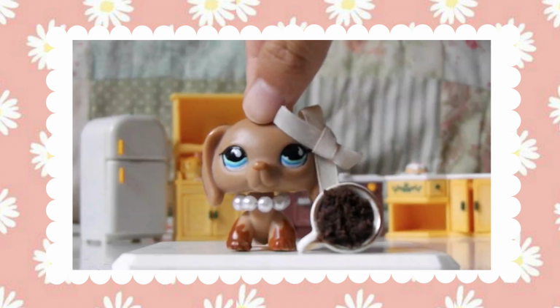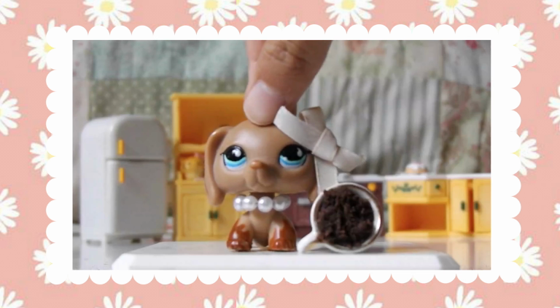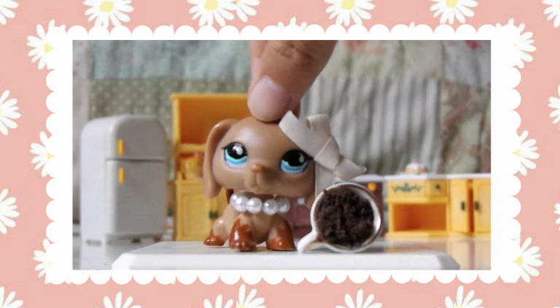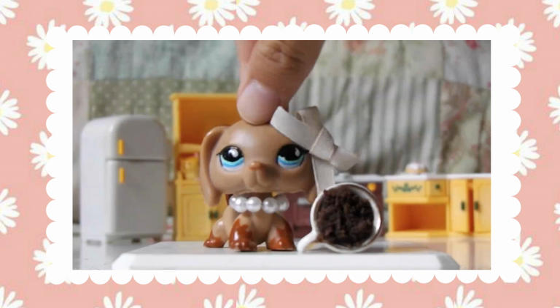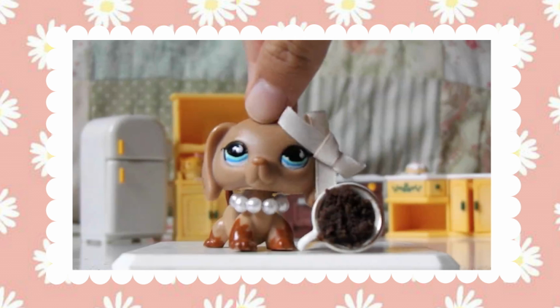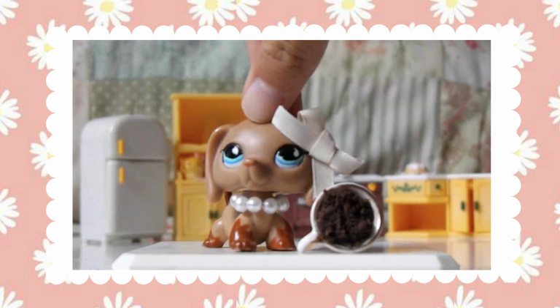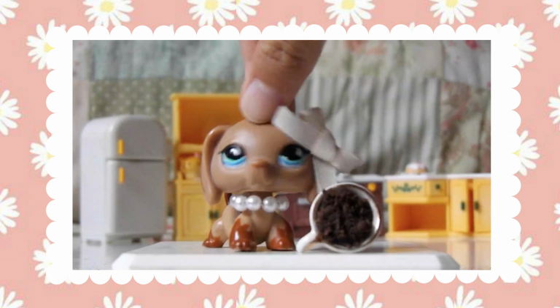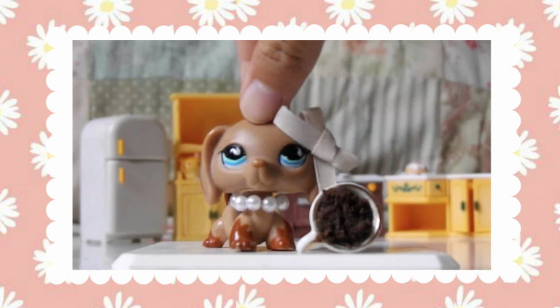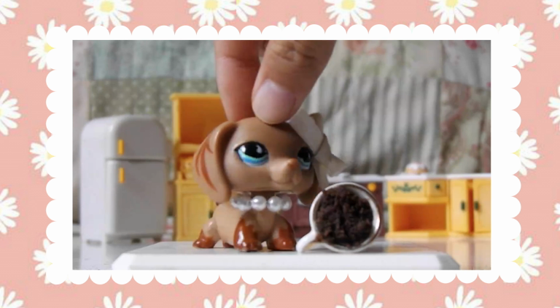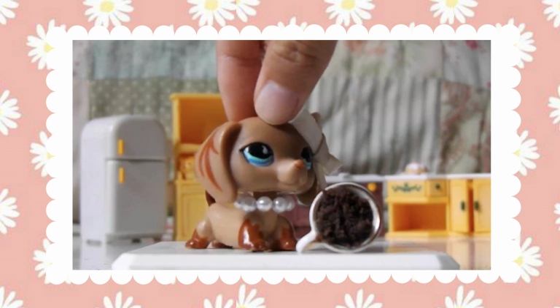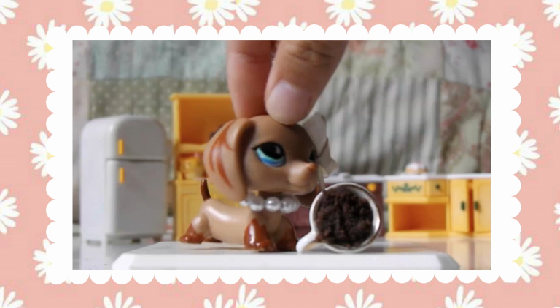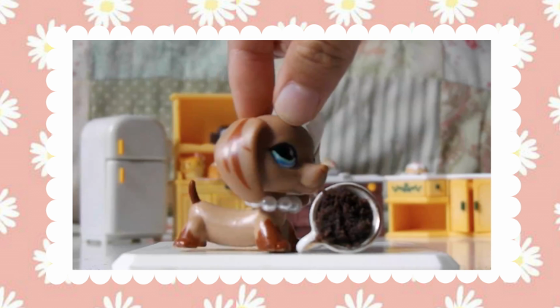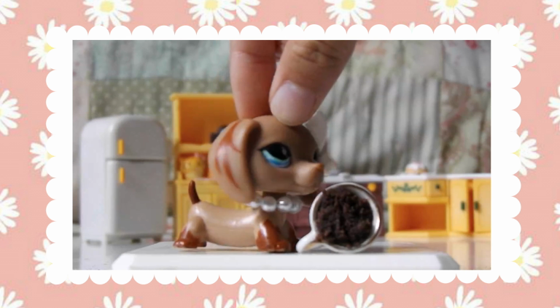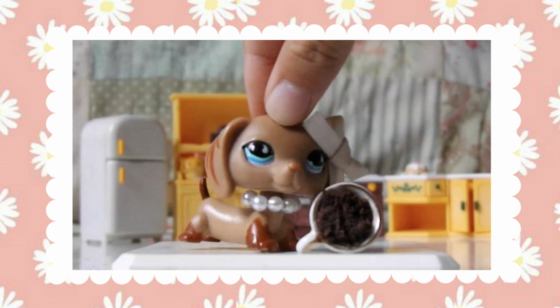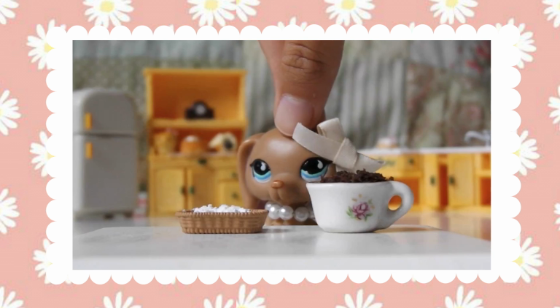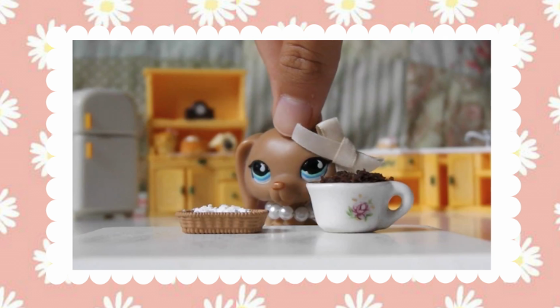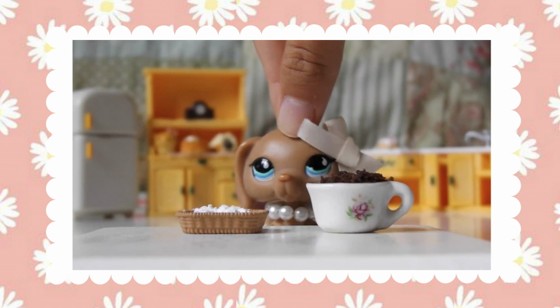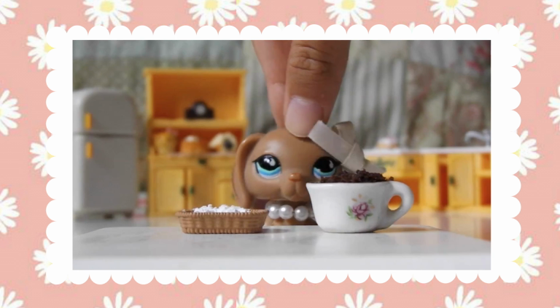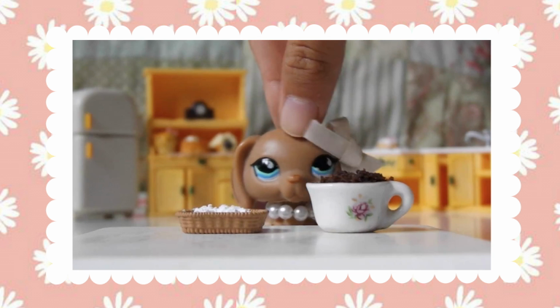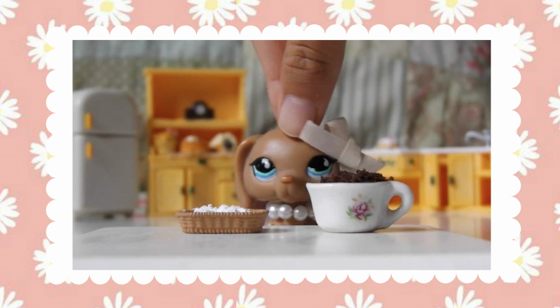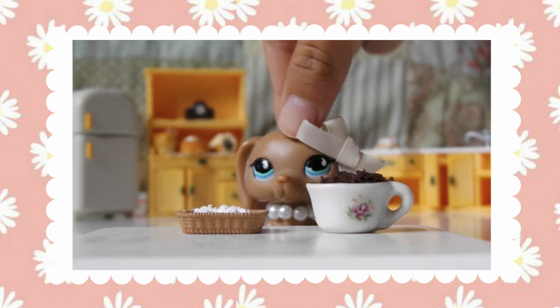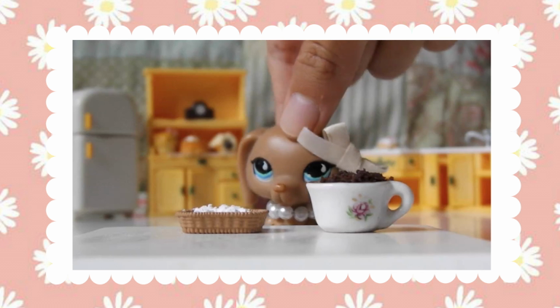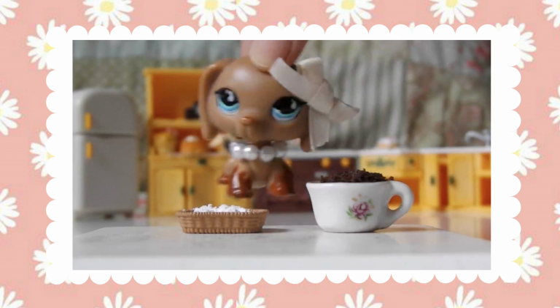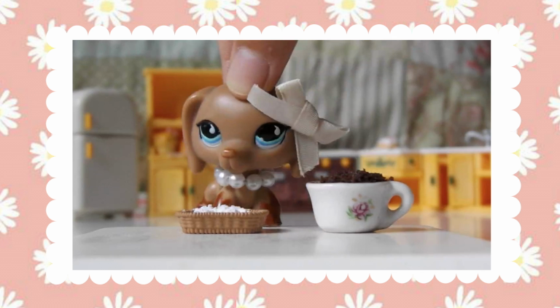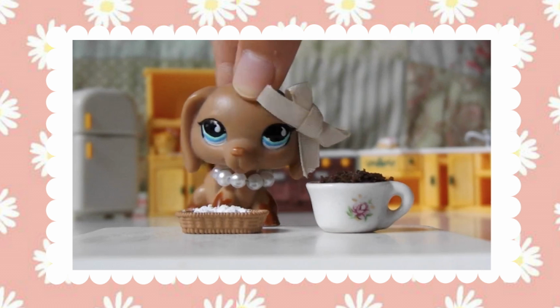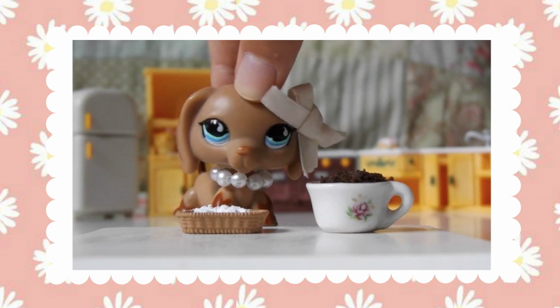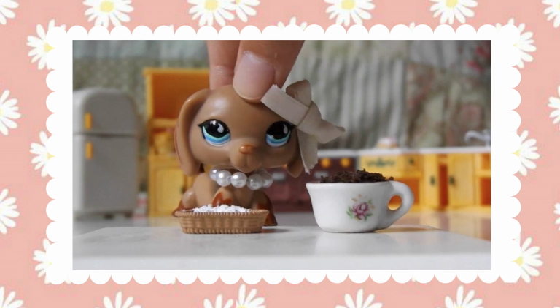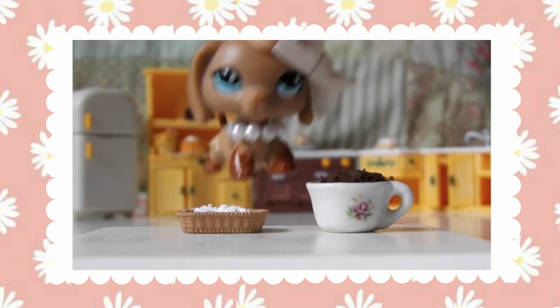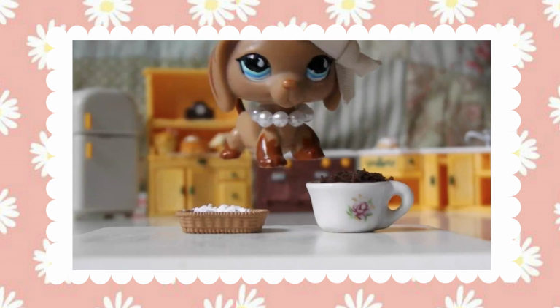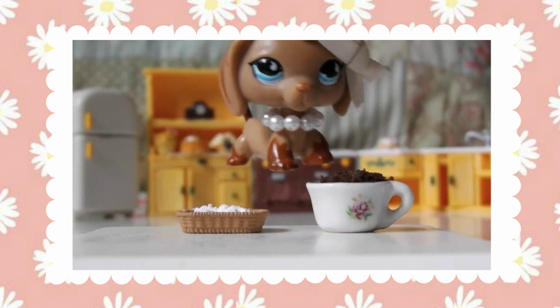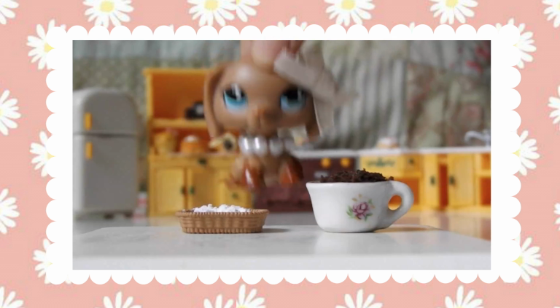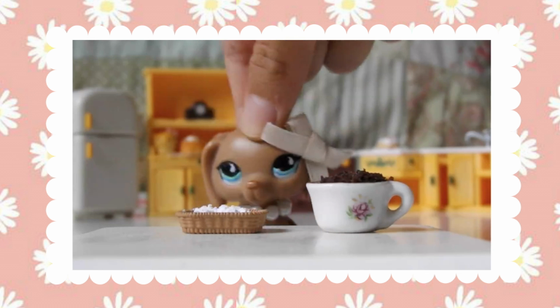So this is the final product of the microwave cake. This step is optional, but I am going to add powdered sugar onto my chocolate cake.